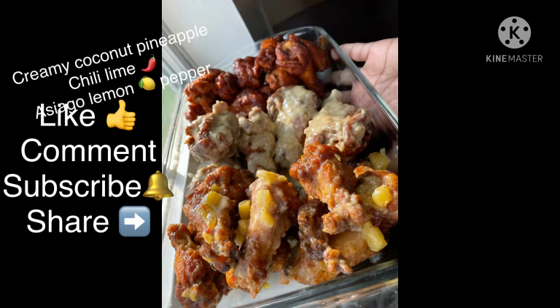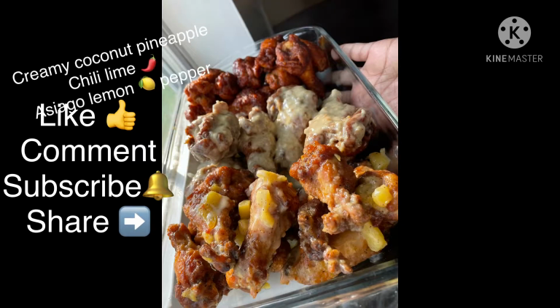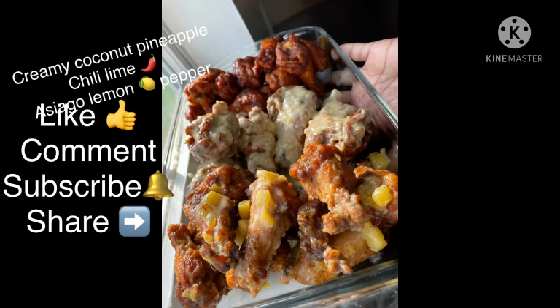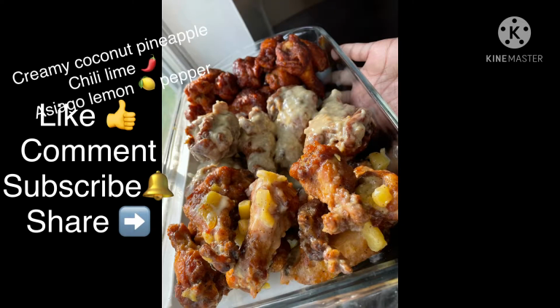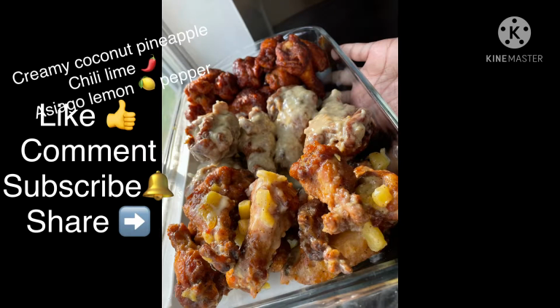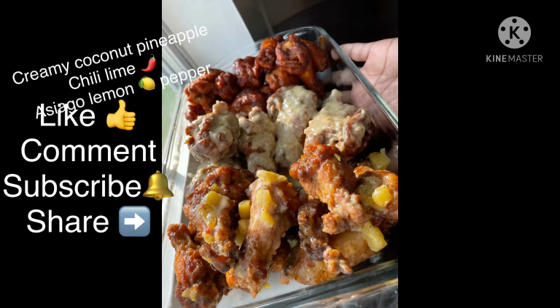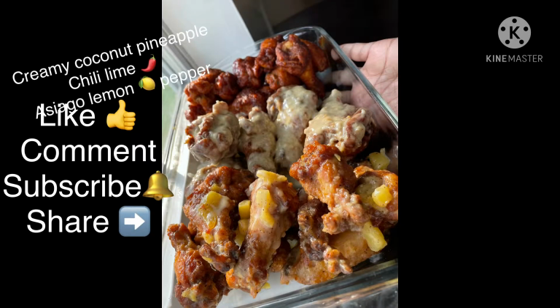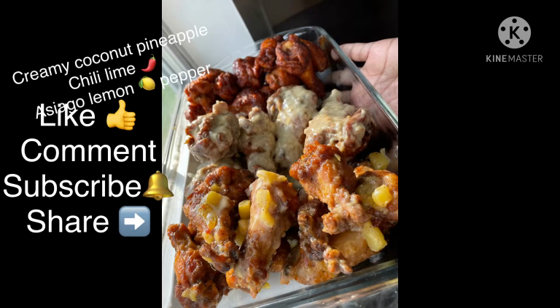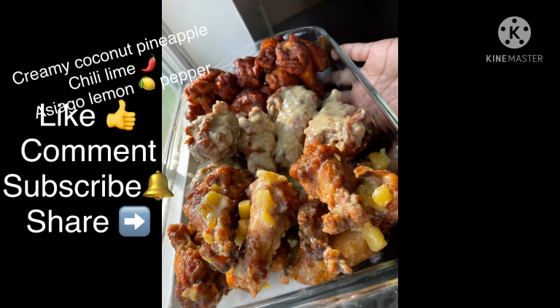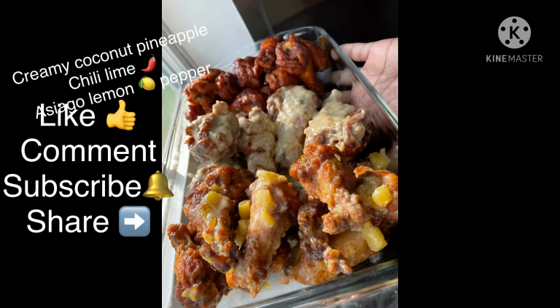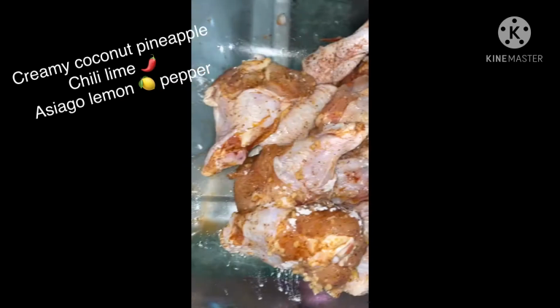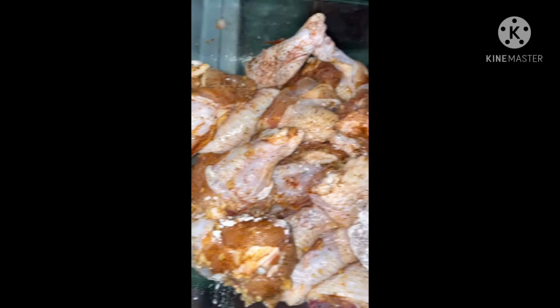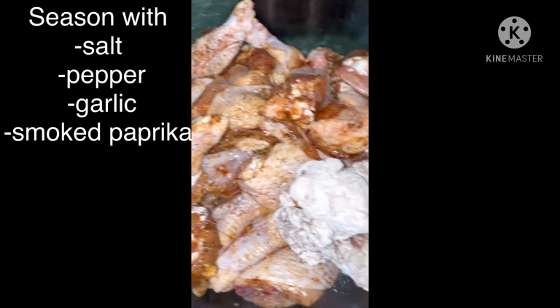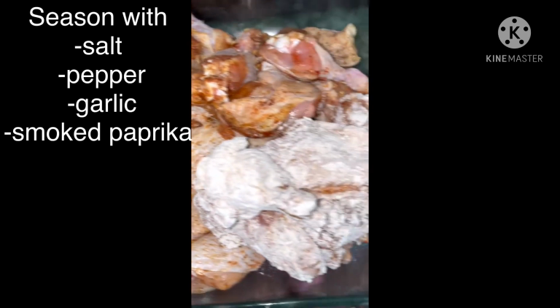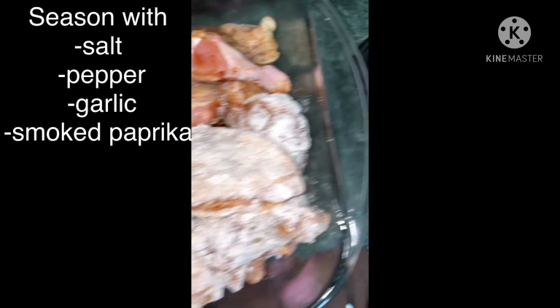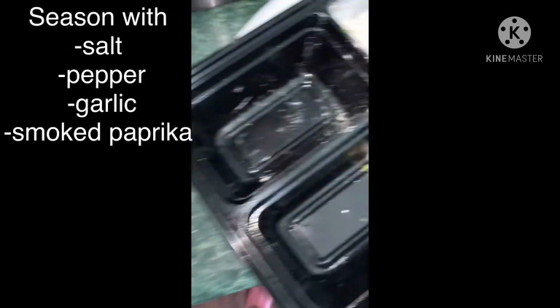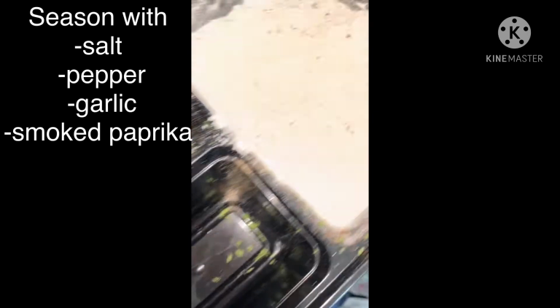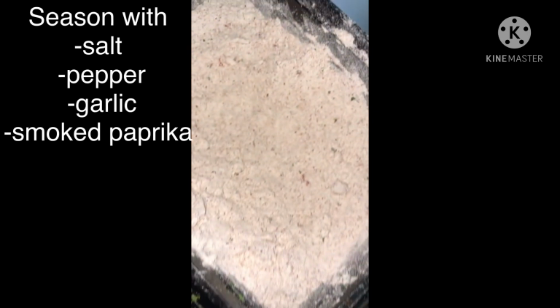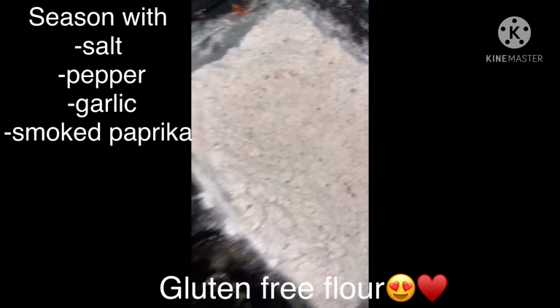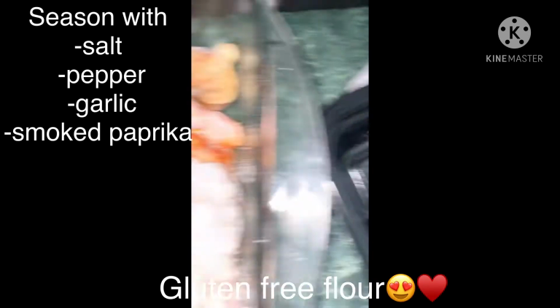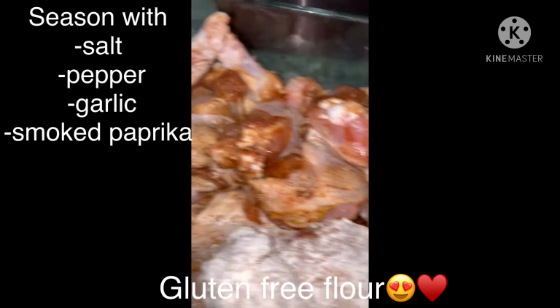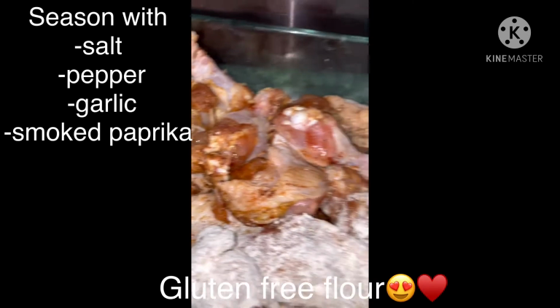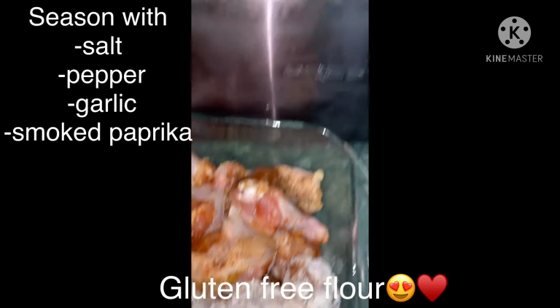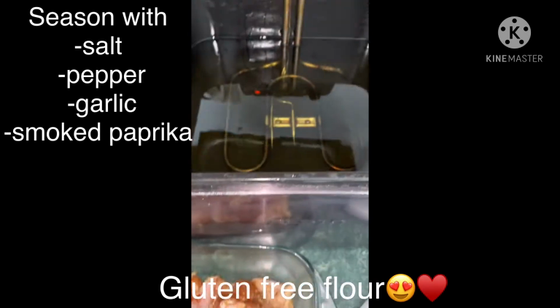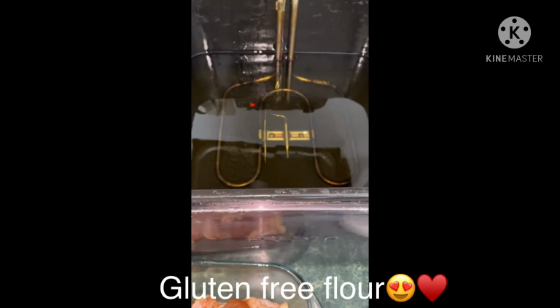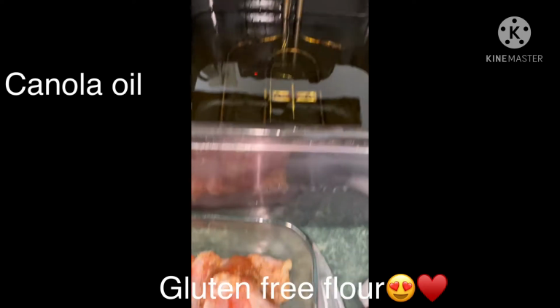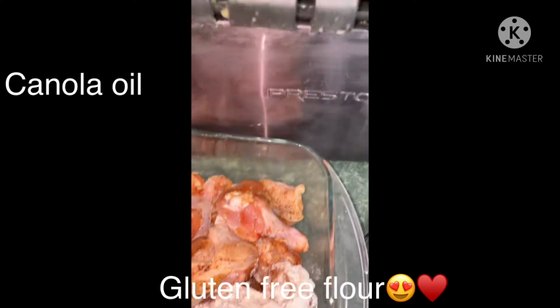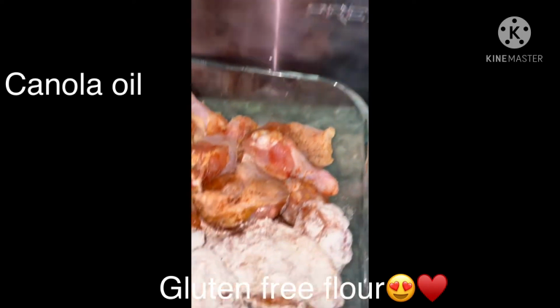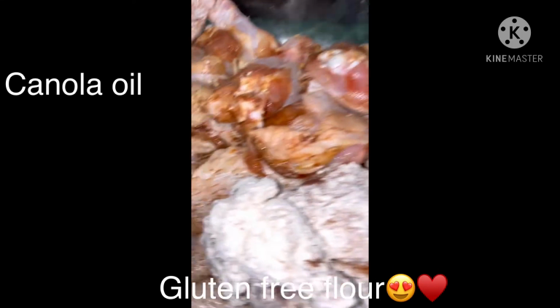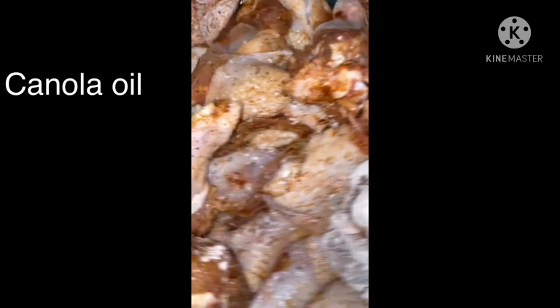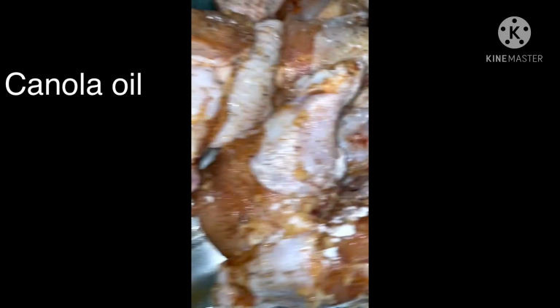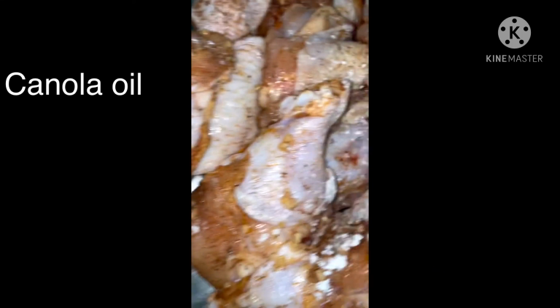Welcome to Dabney B's Gluten-Free New and Improved Channel. We're making creamy coconut pineapple, chili lime, and asiago lemon pepper wings today. I hope y'all enjoy. Thanks for watching.